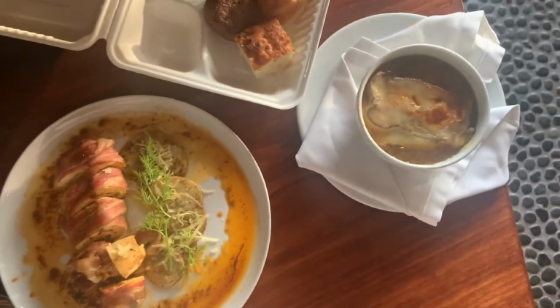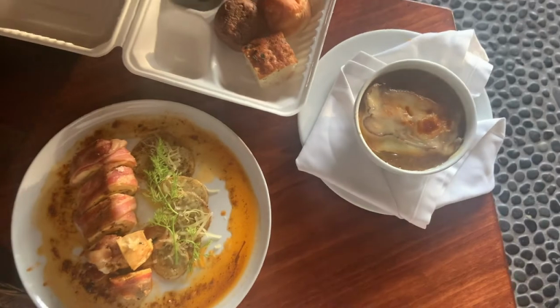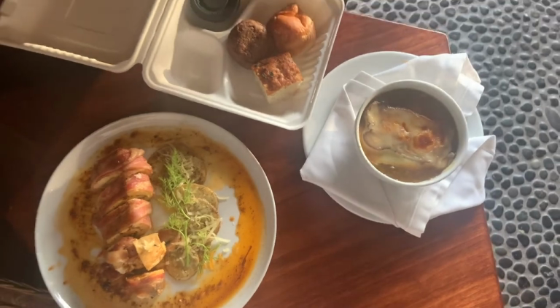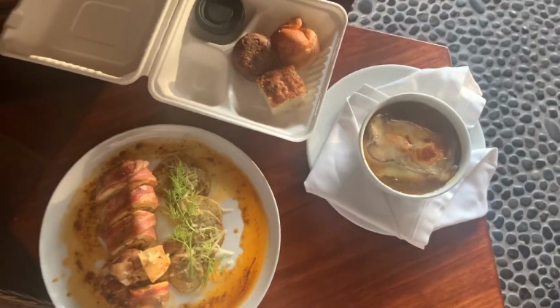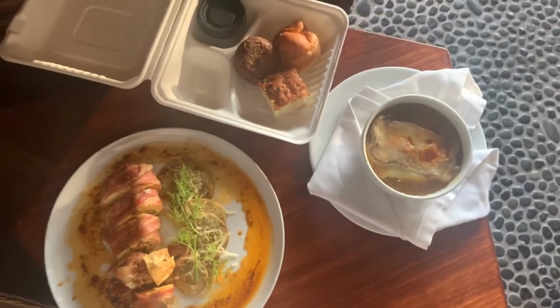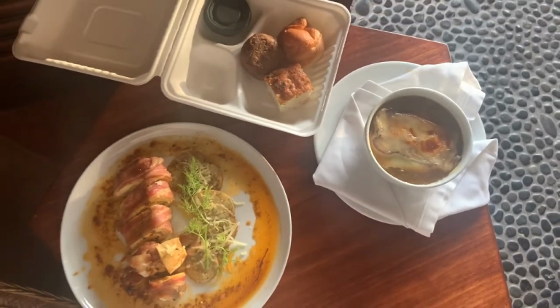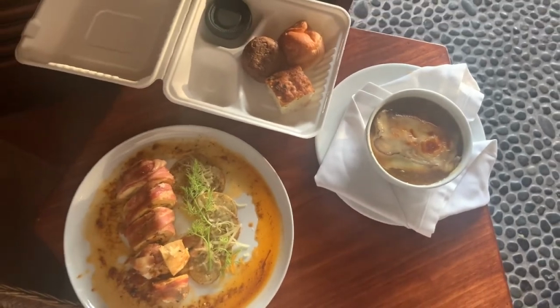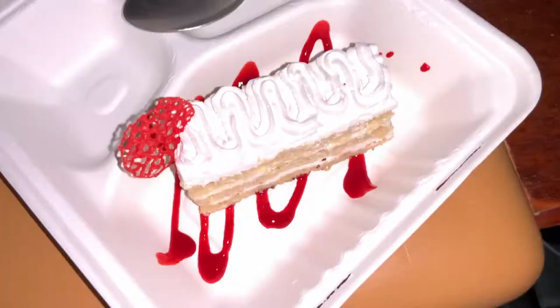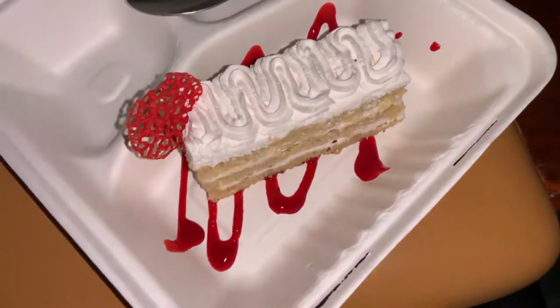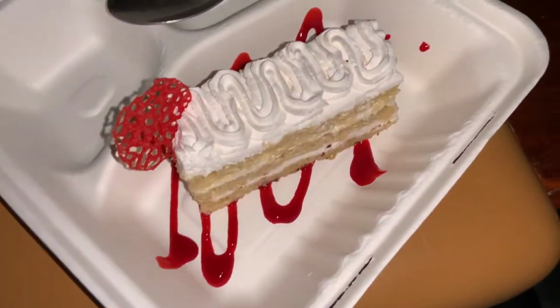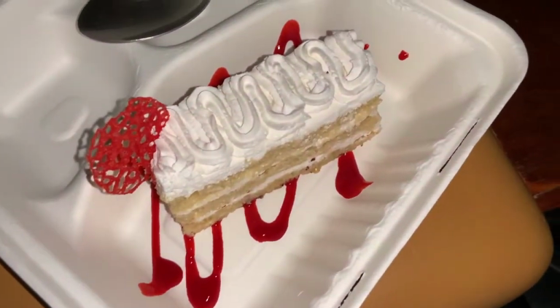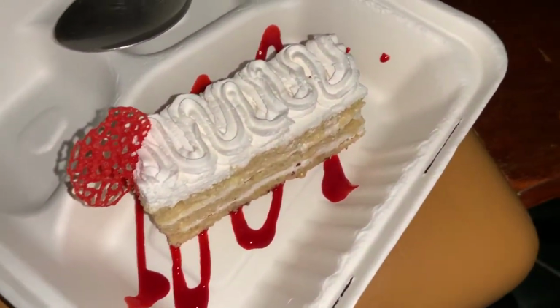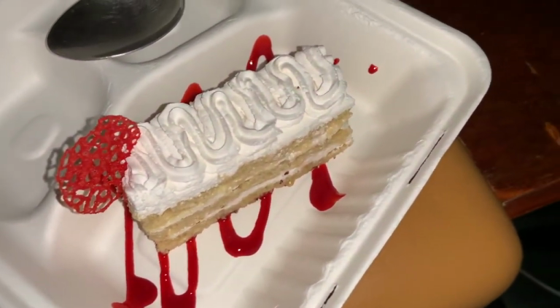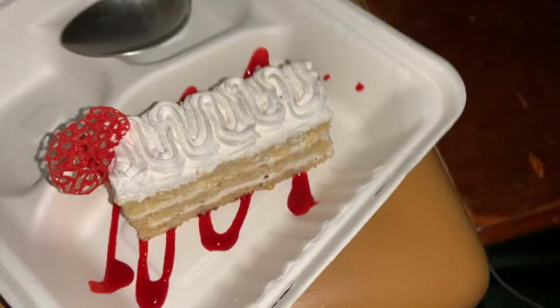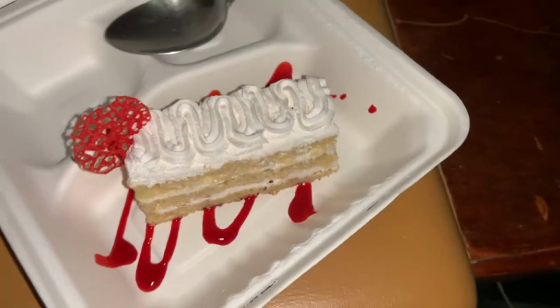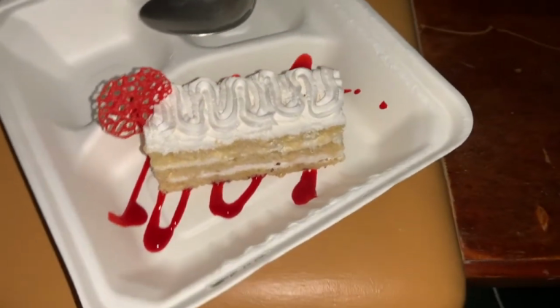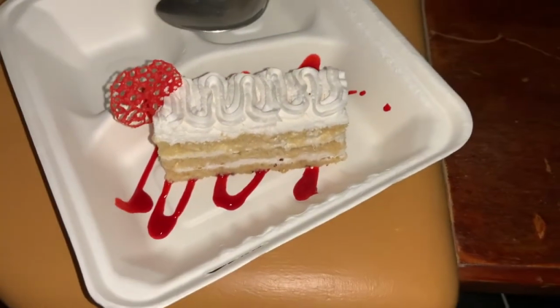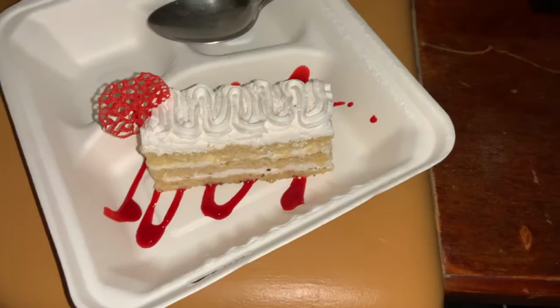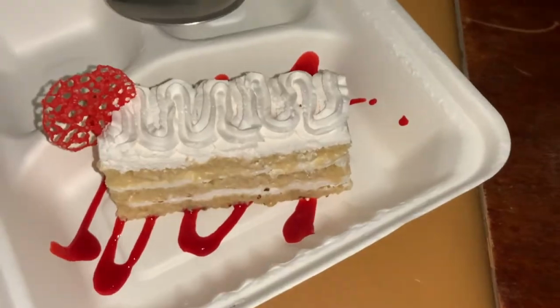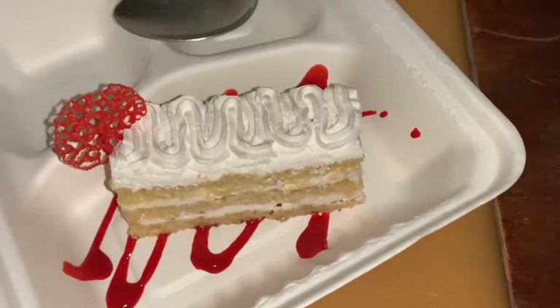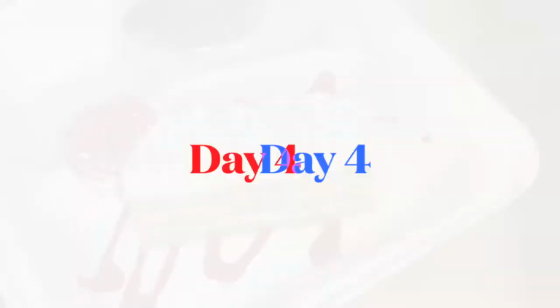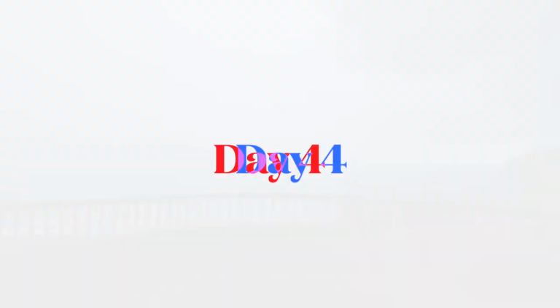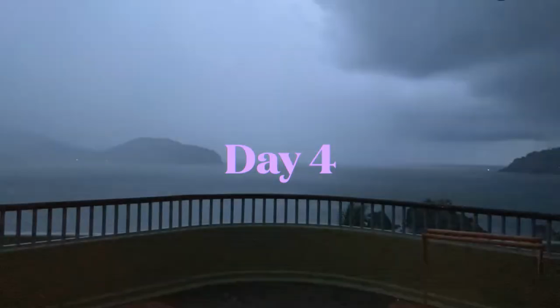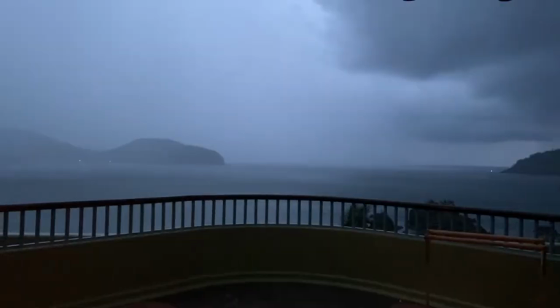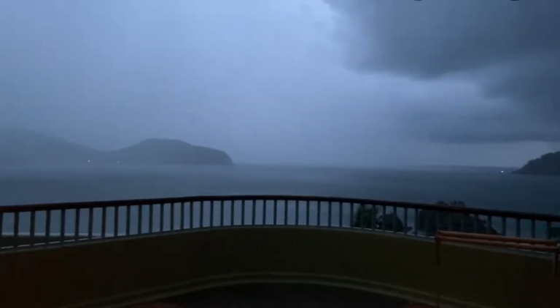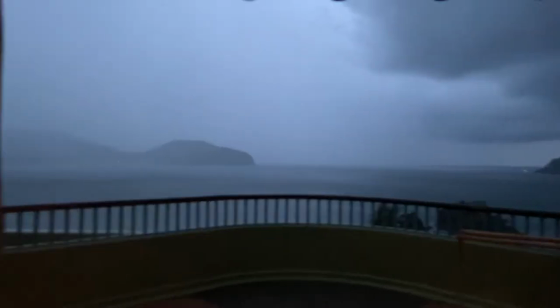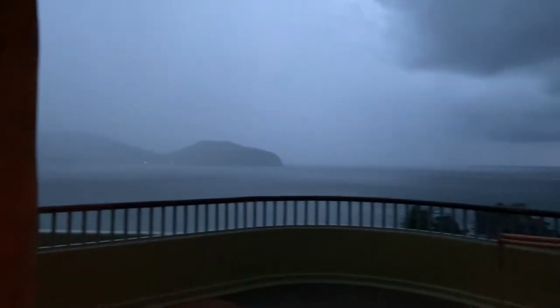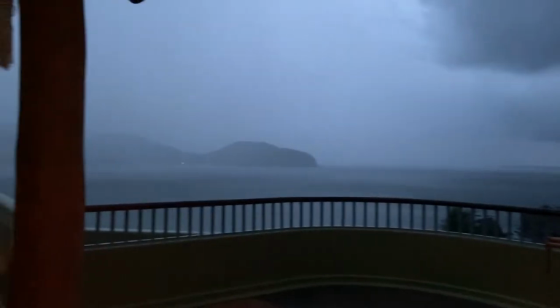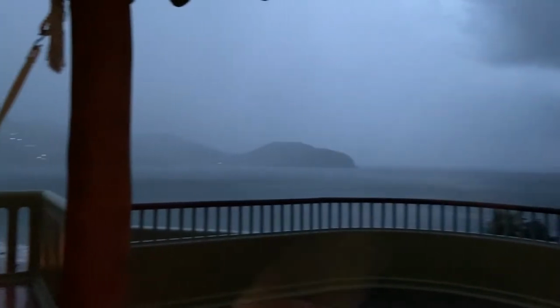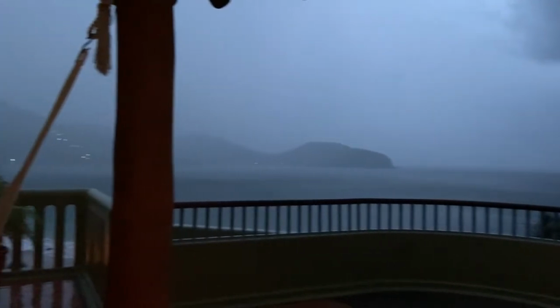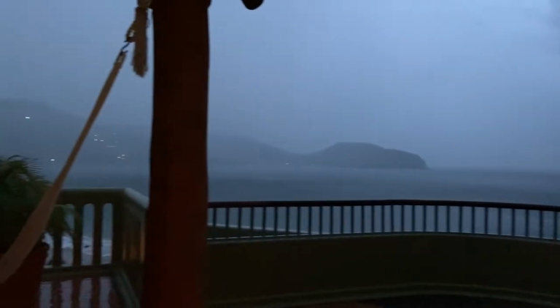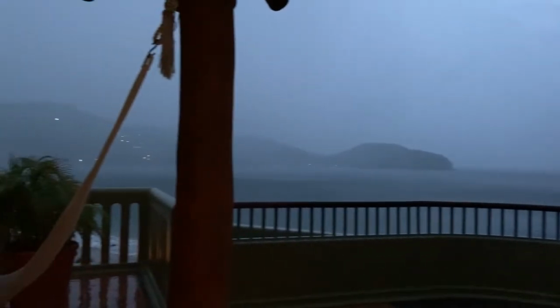Then I ordered room service later — got some onion soup and a stuffed chicken breast which was really yummy, and I was actually thinking about it a lot after. This is a tres leches cake and that's how I ended the night.